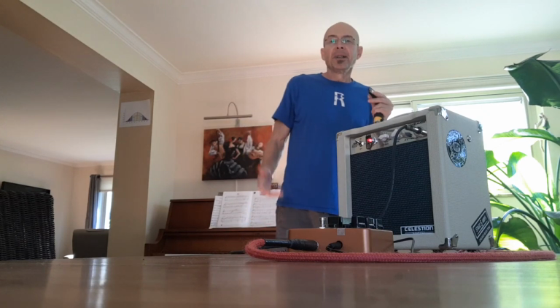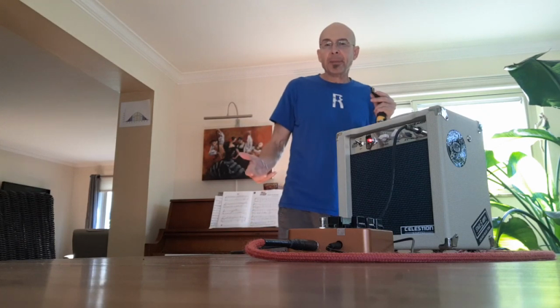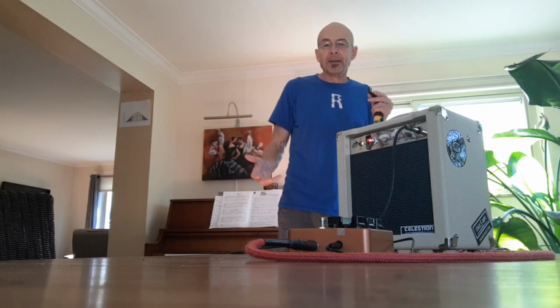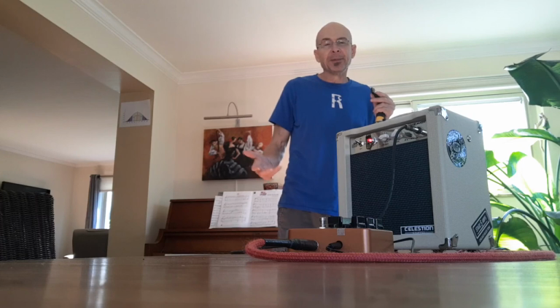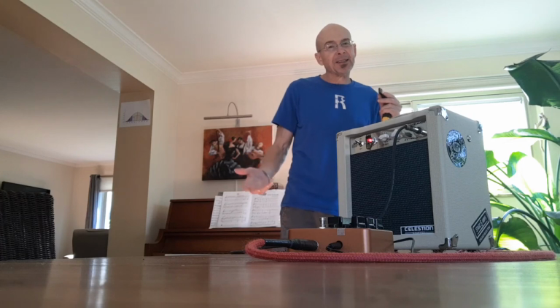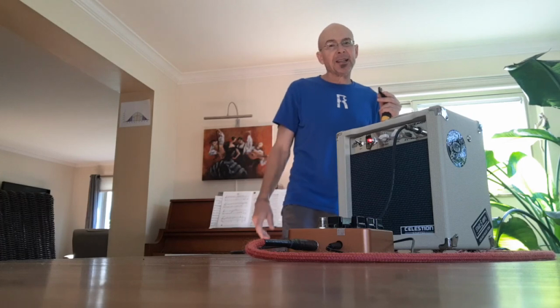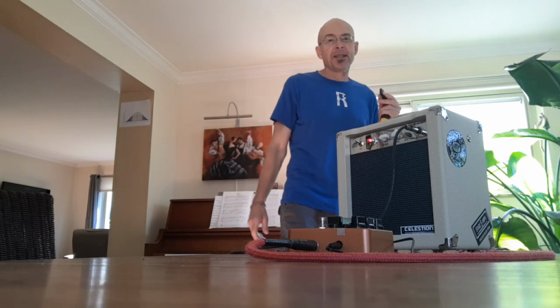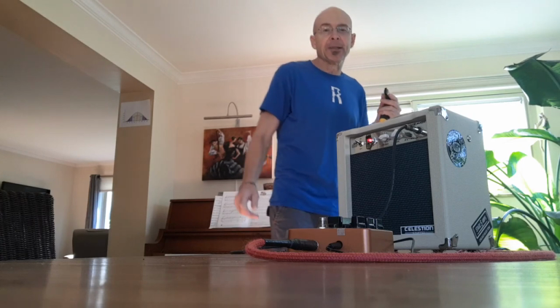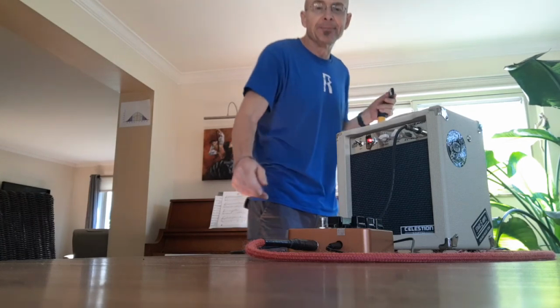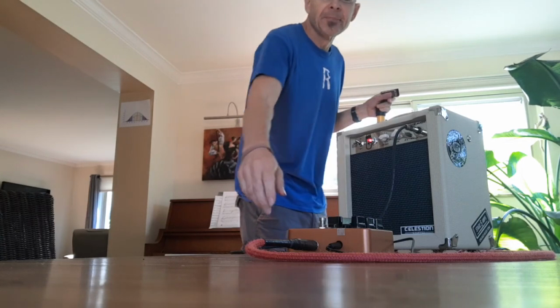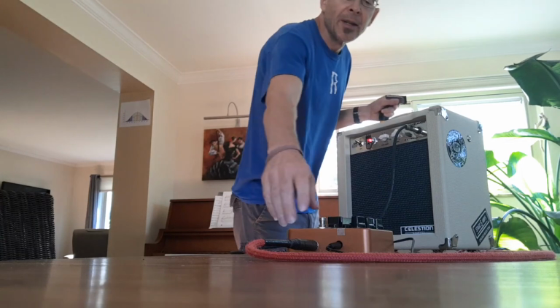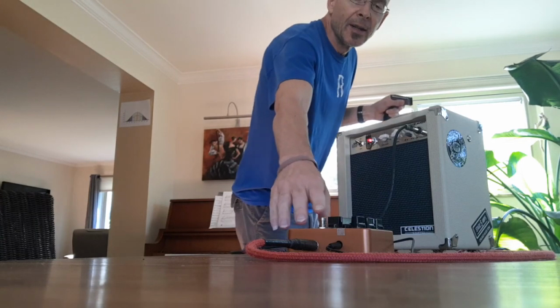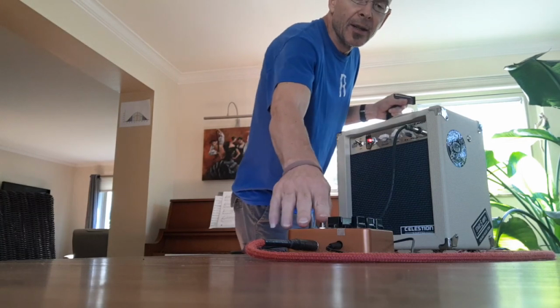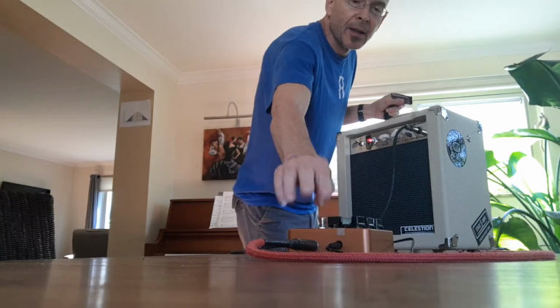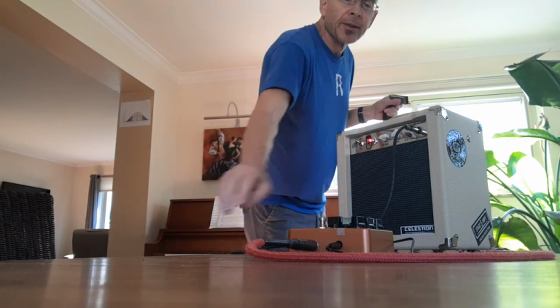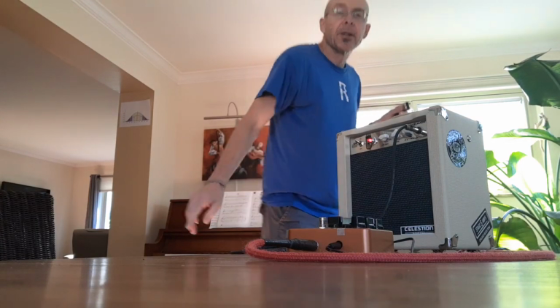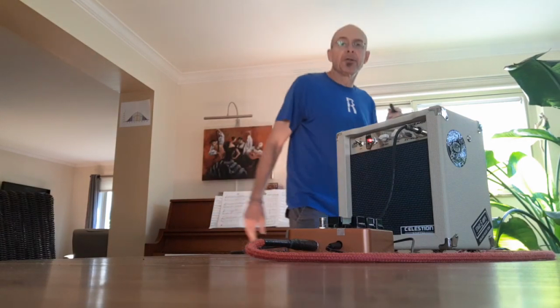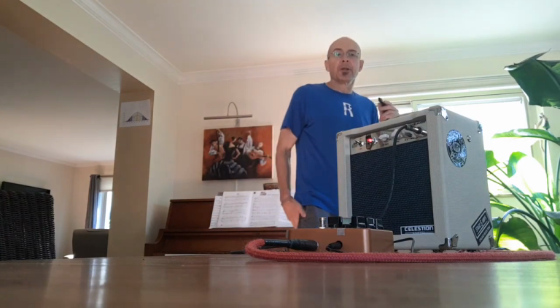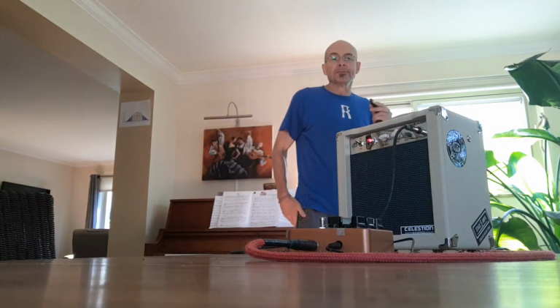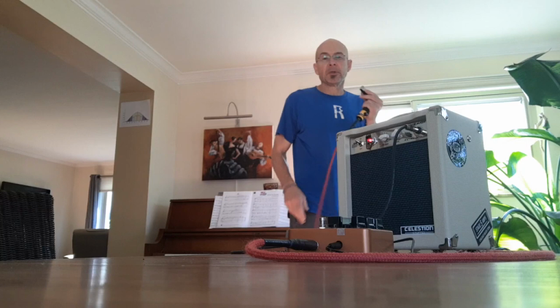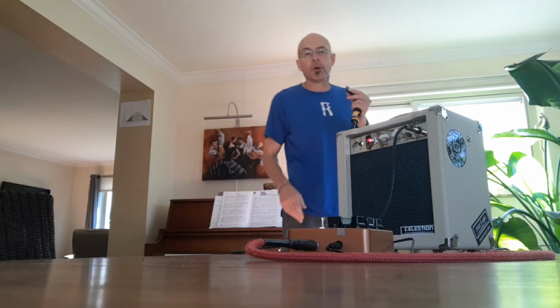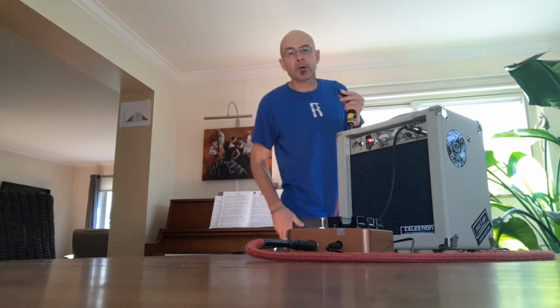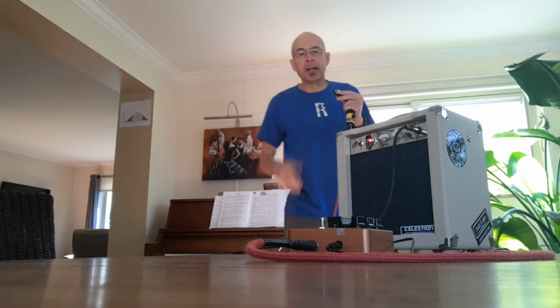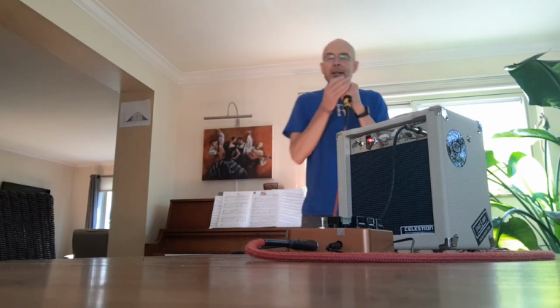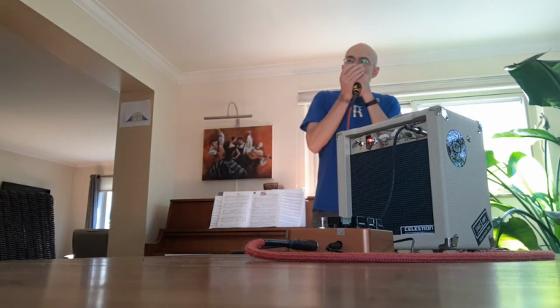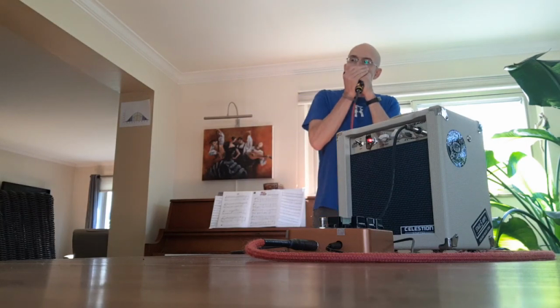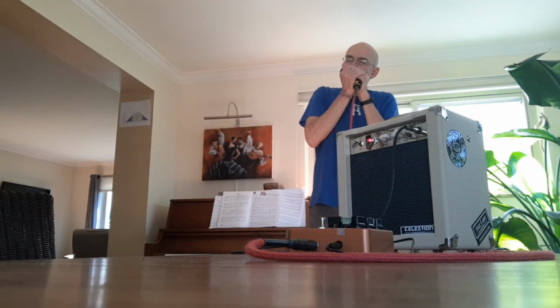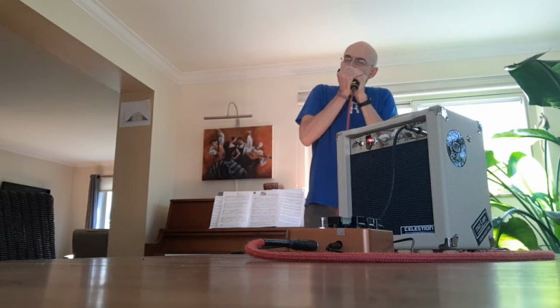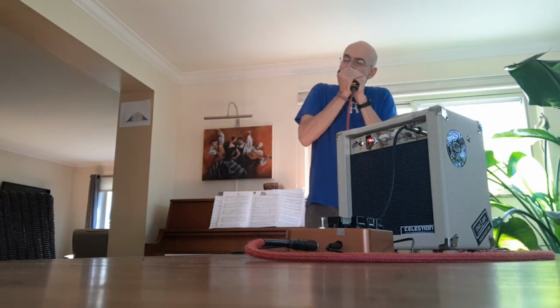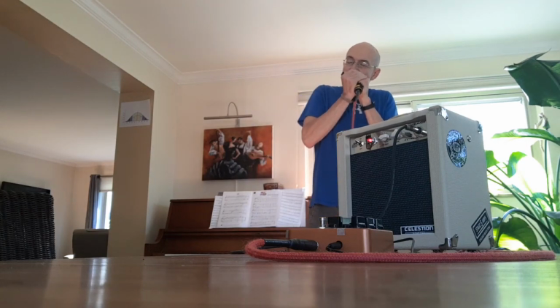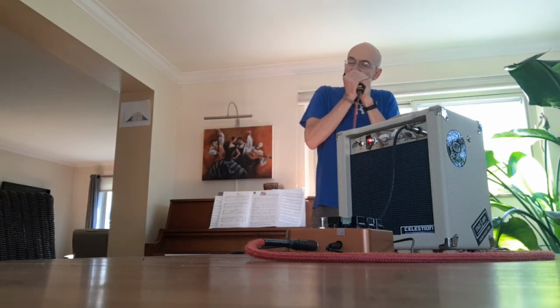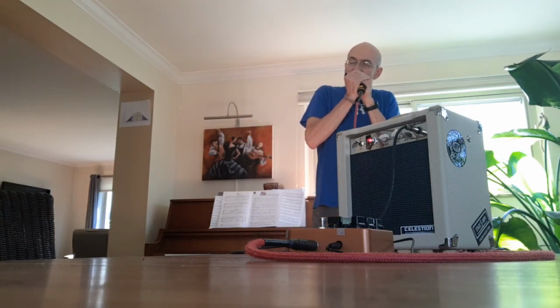Not bad, but still a little antiseptic, right? Let's turn on the Joyo American.